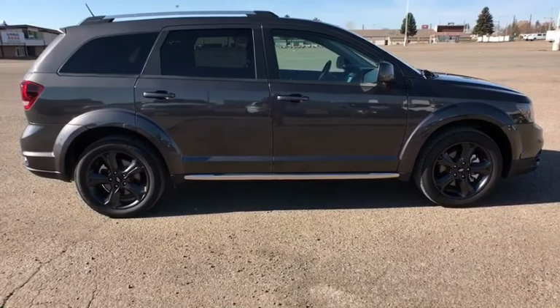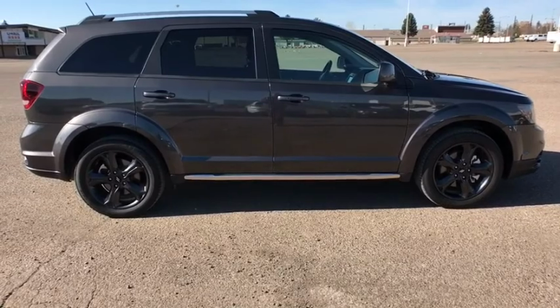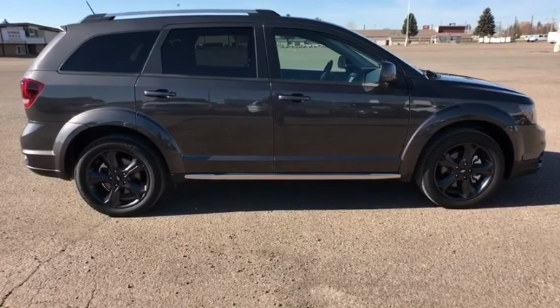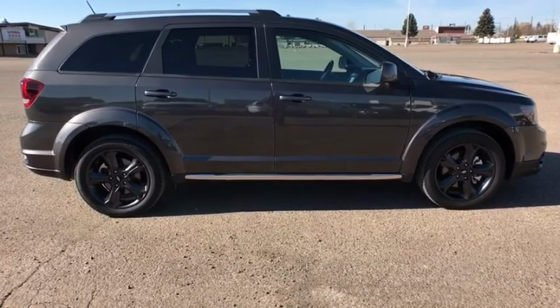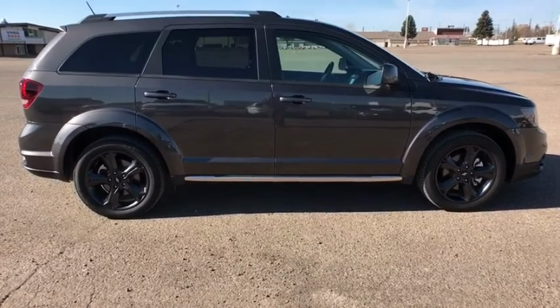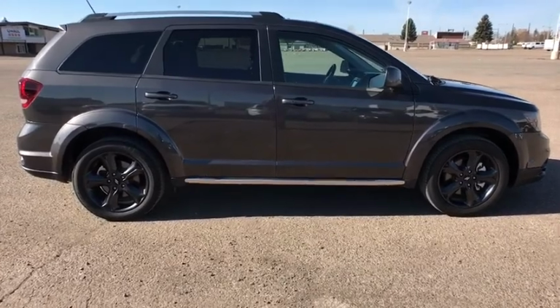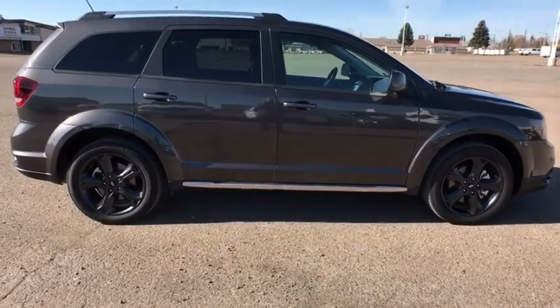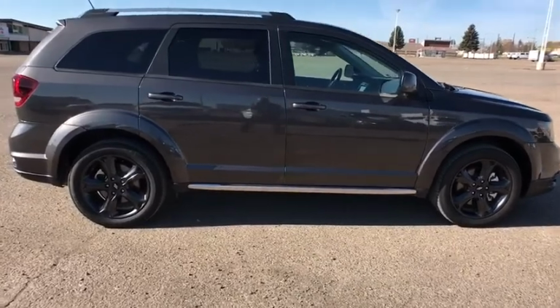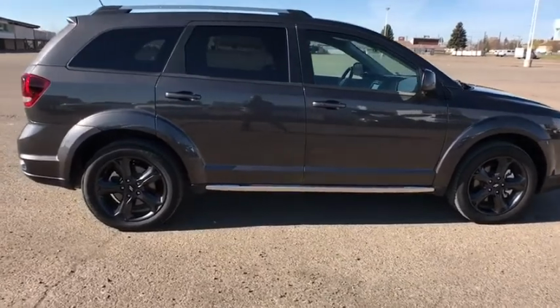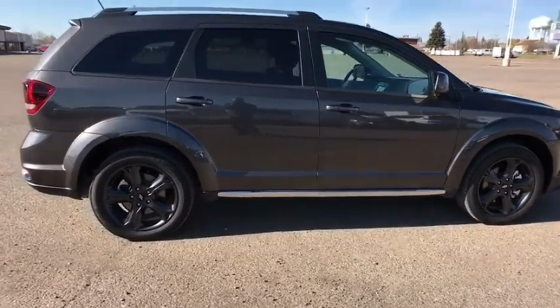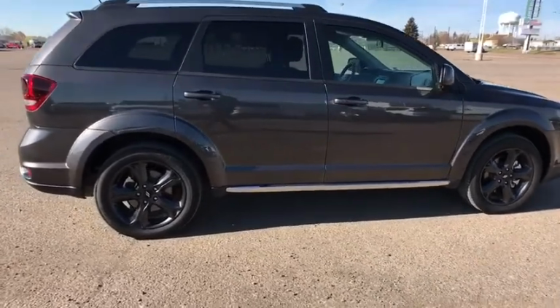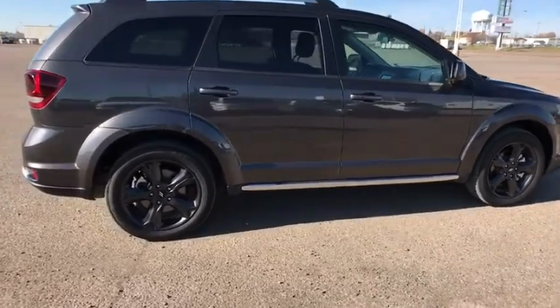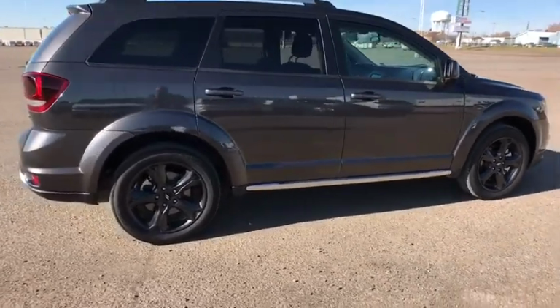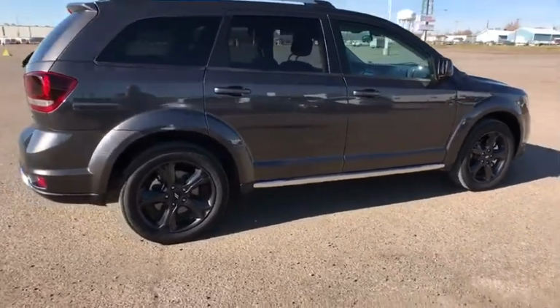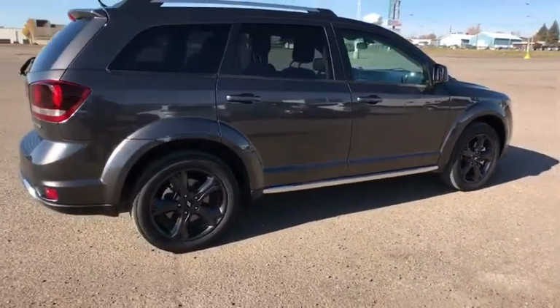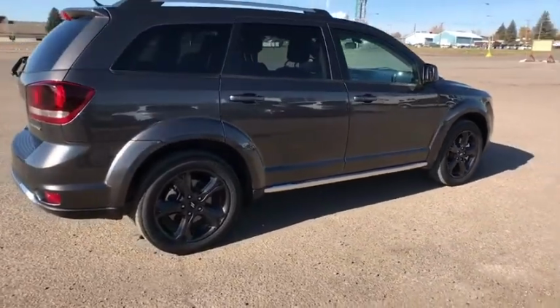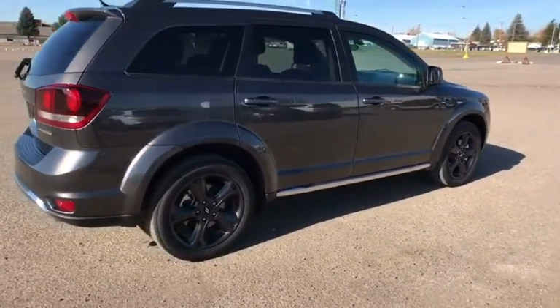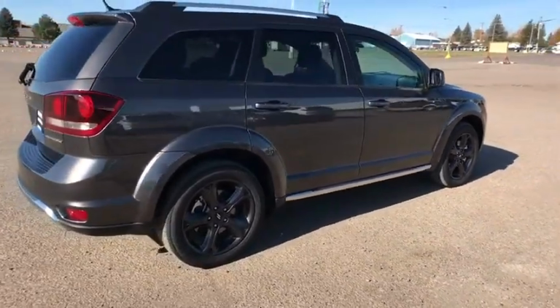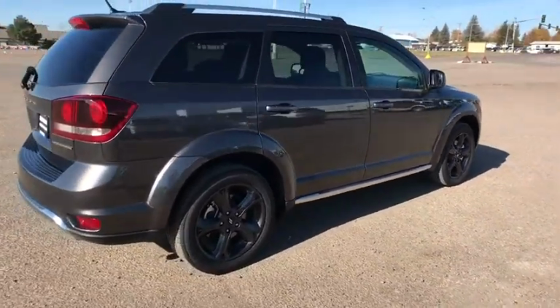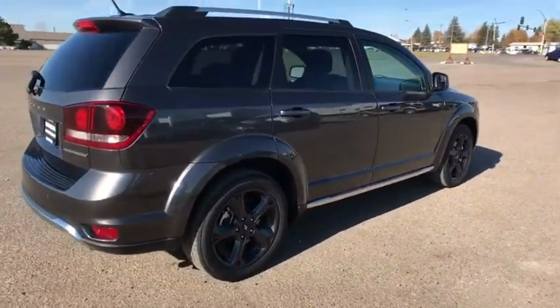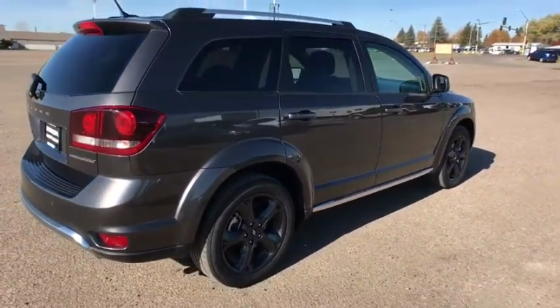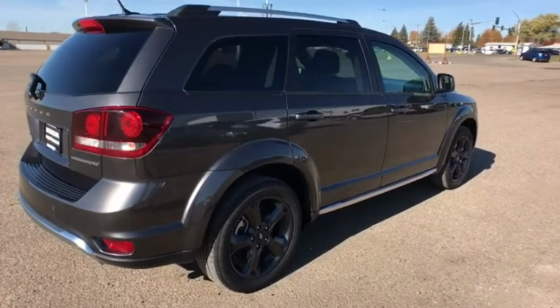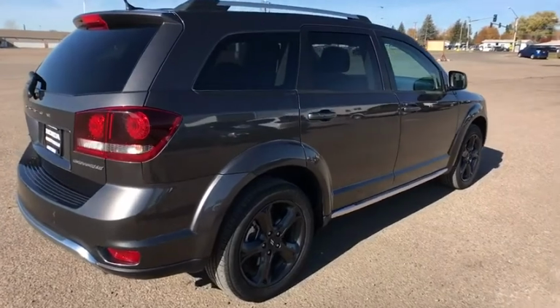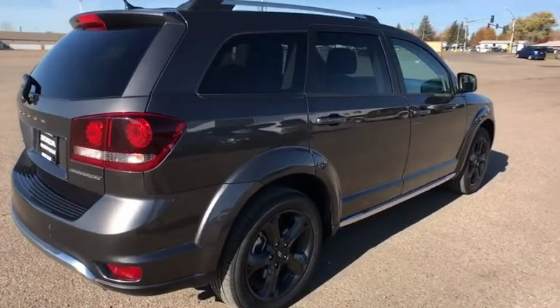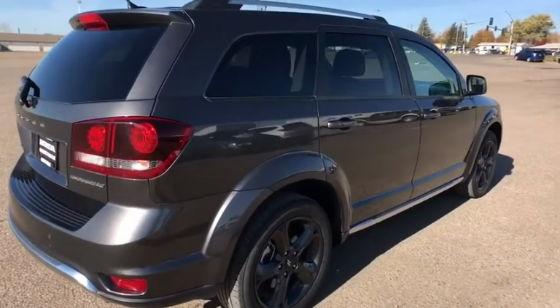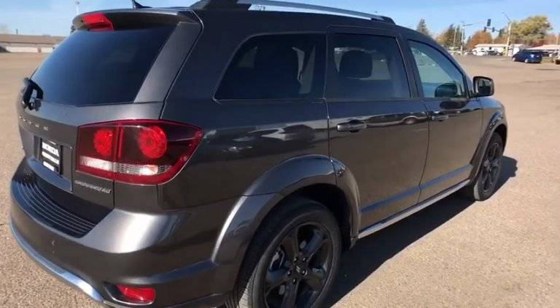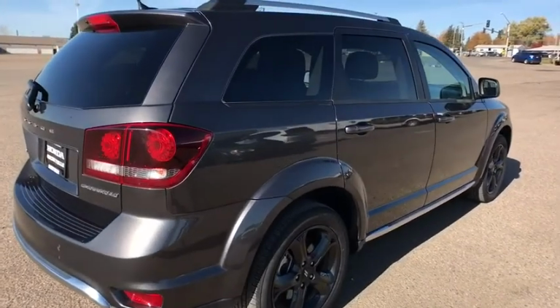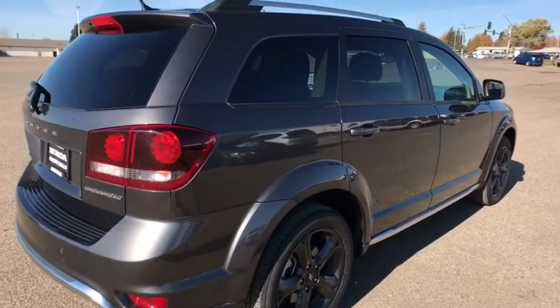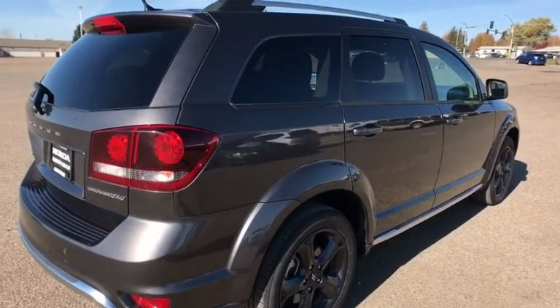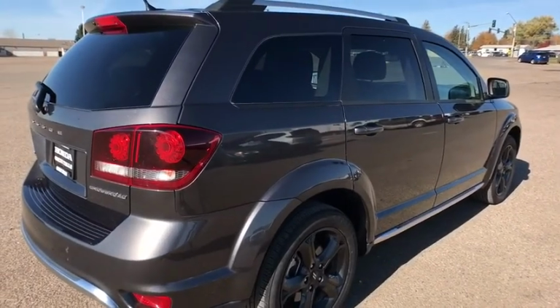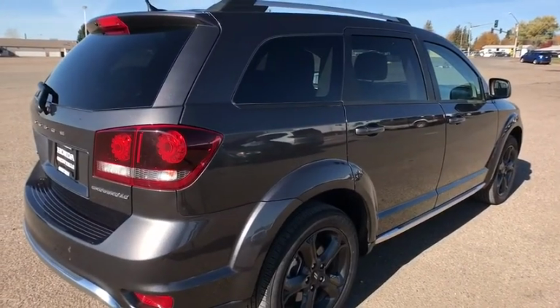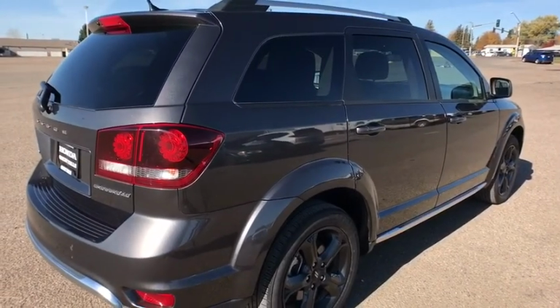This vehicle has less than 15,000 miles. A vehicle like this doesn't come along every day. Come in and get it before someone else does.